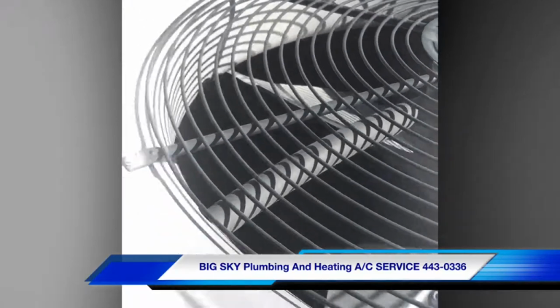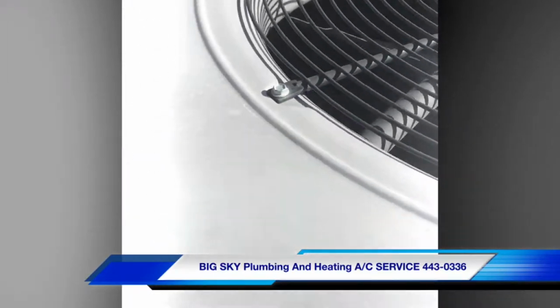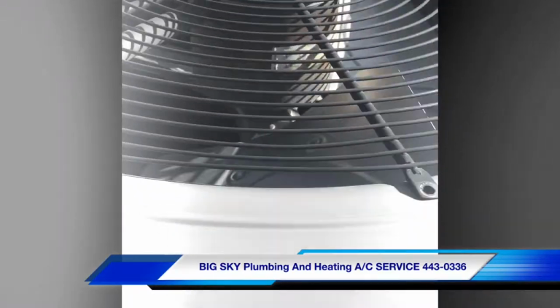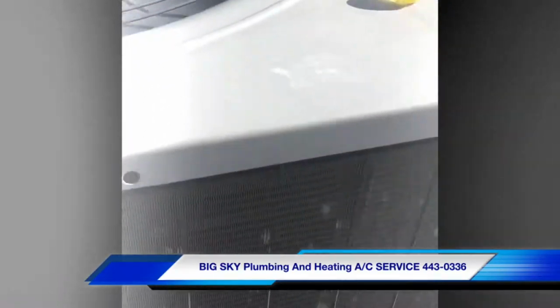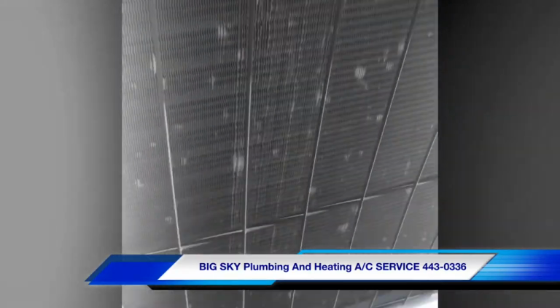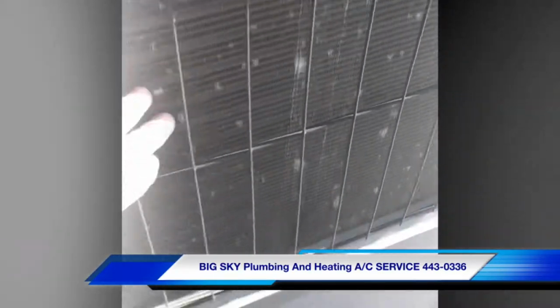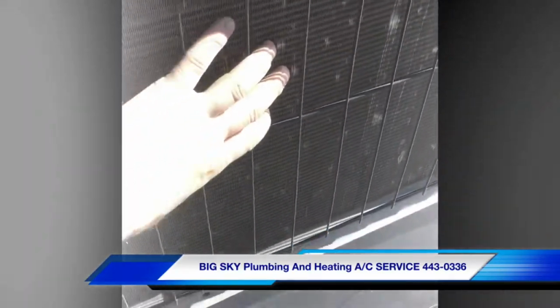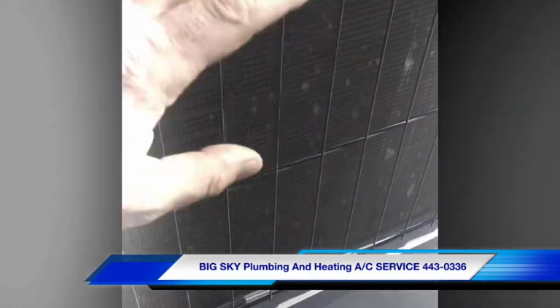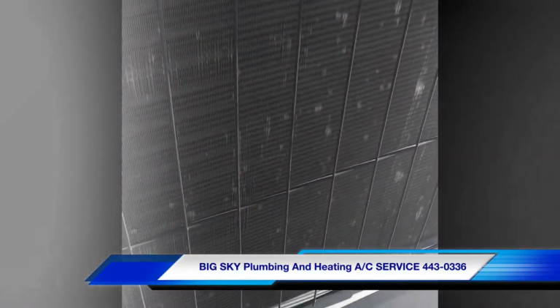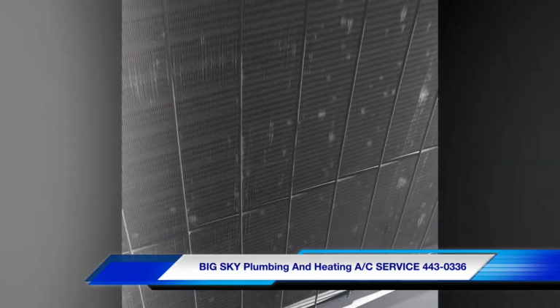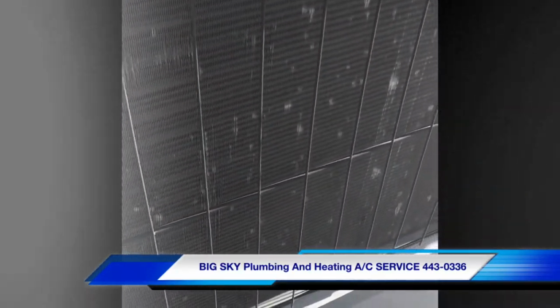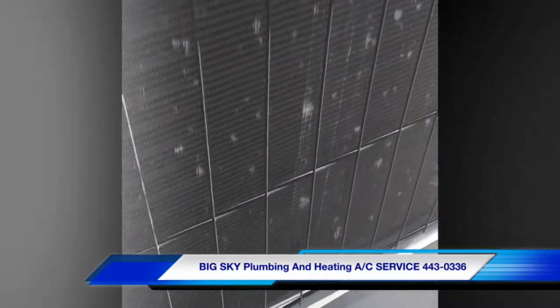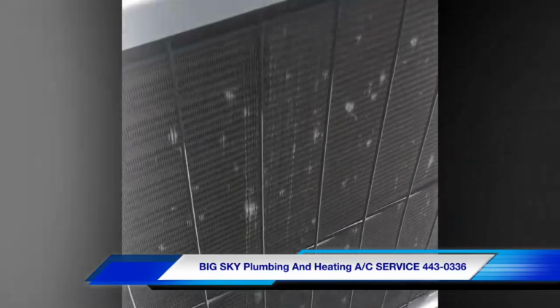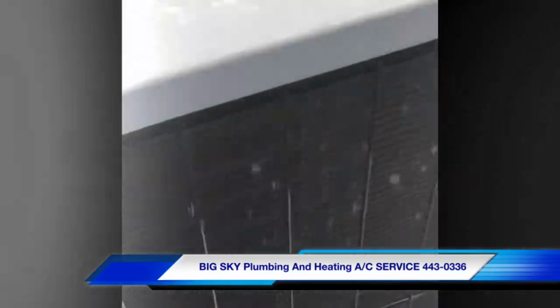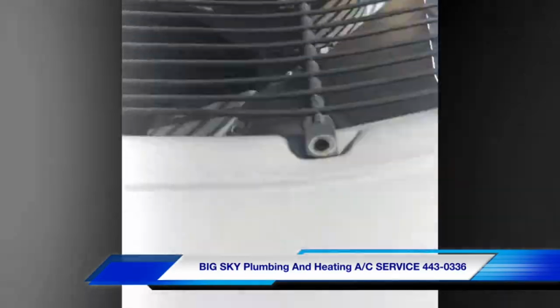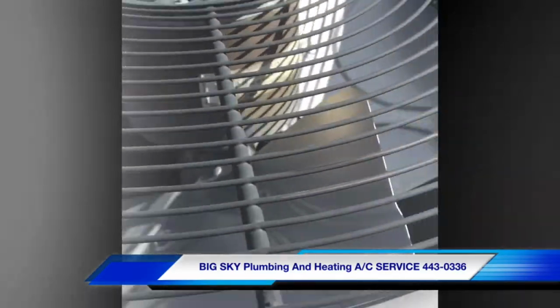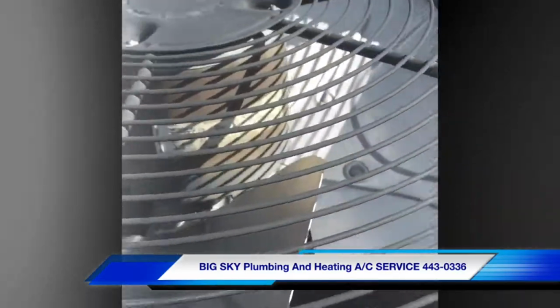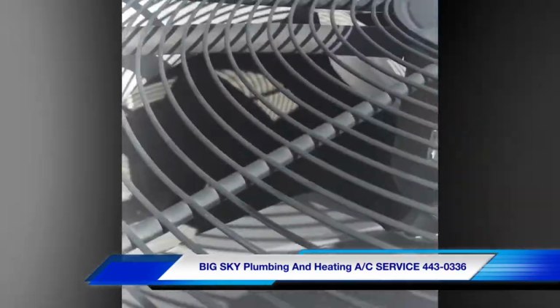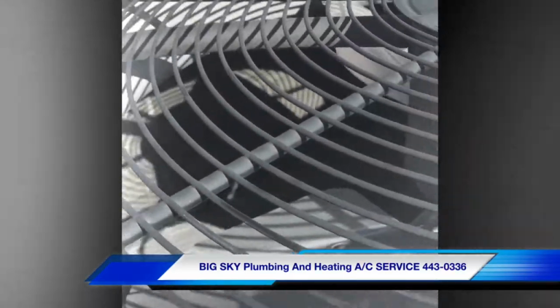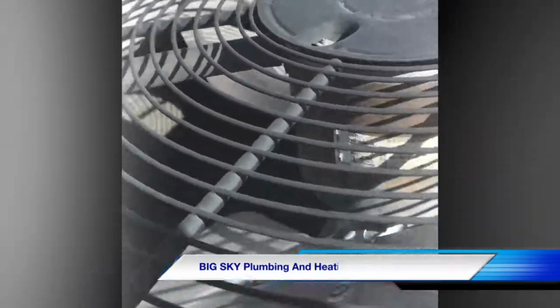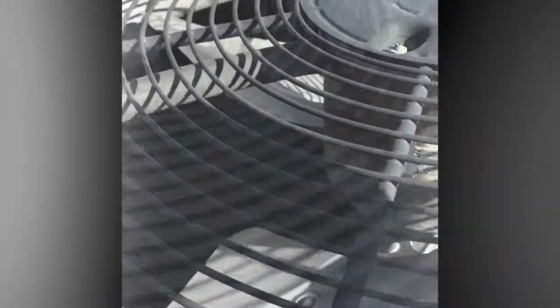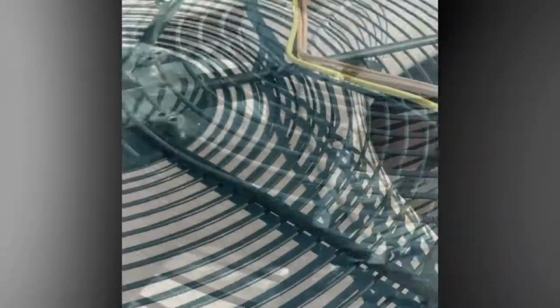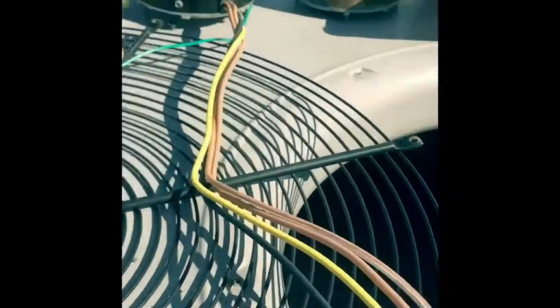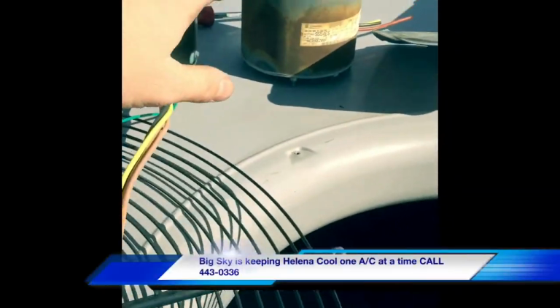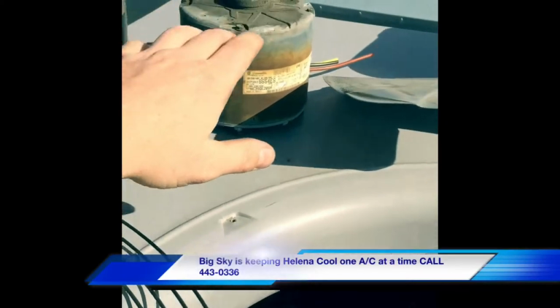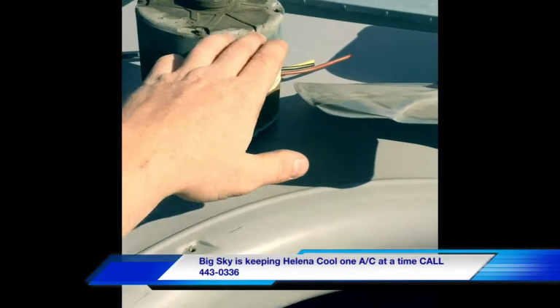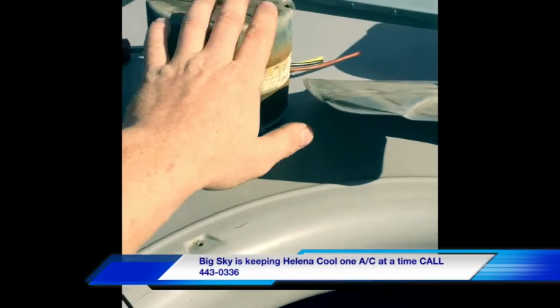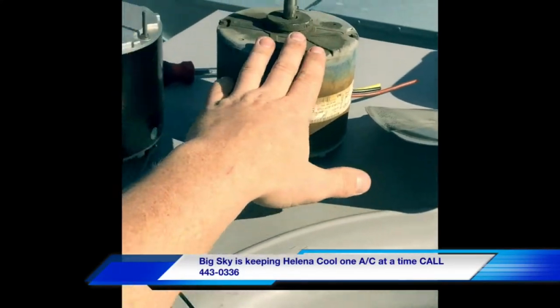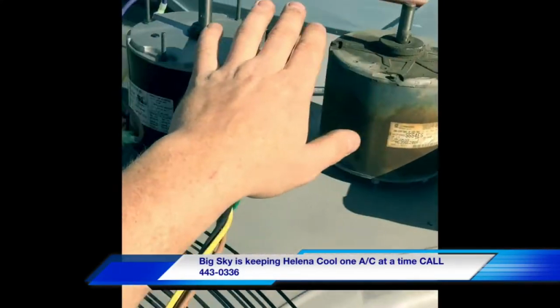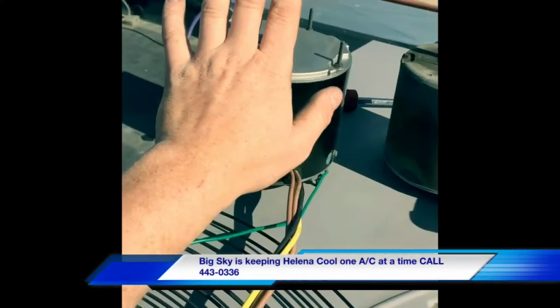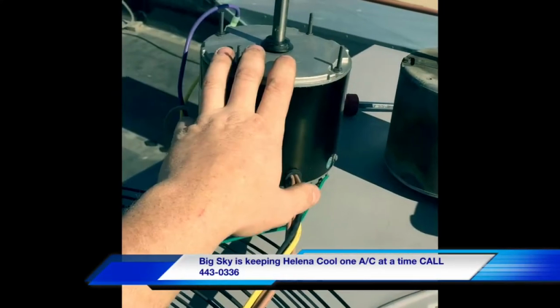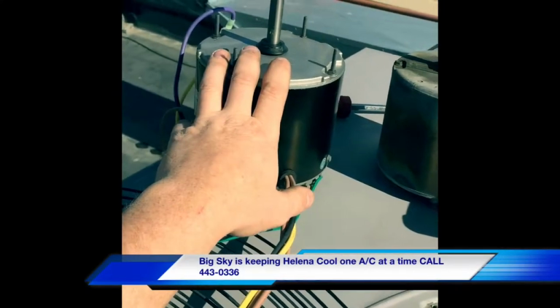When it was on, the coil was super hot and the fan wasn't running. I tried to spin it and was unable to get it to spin. As you can see, we've got the old motor out and we'll get the new one installed.